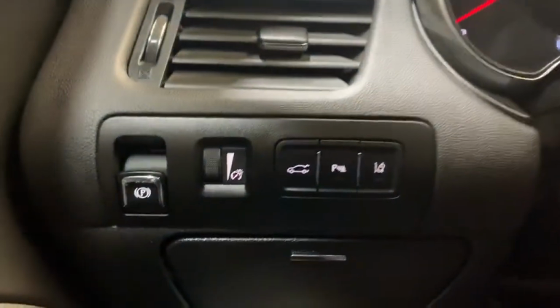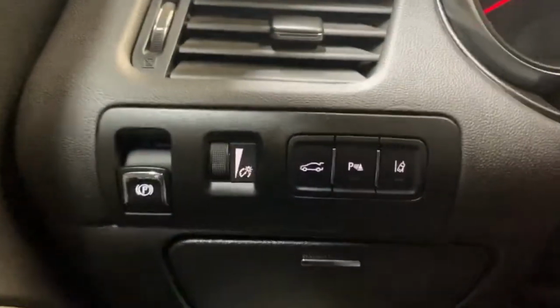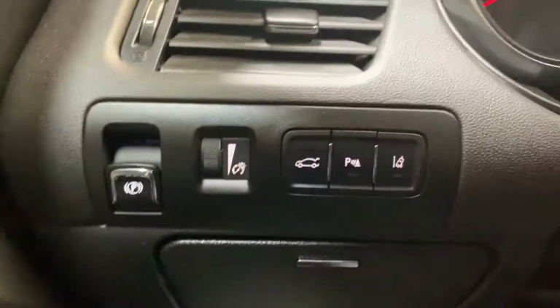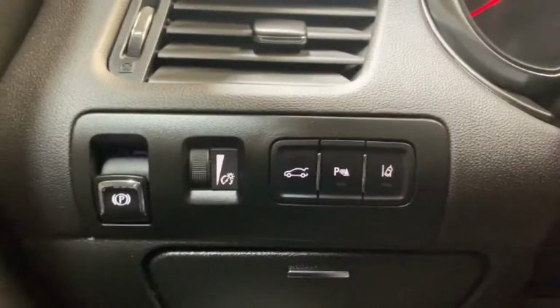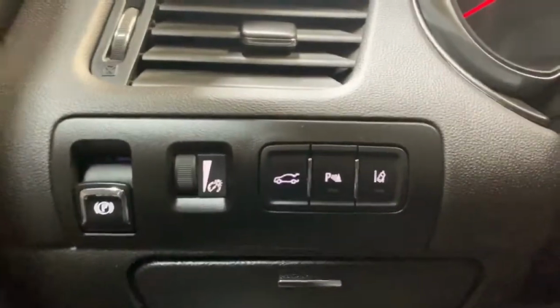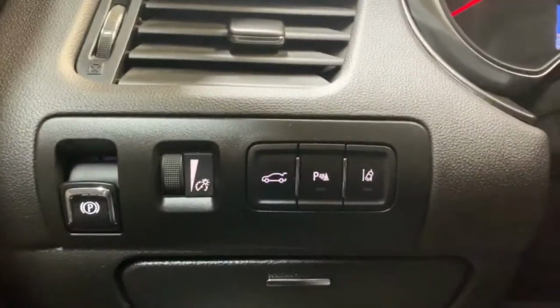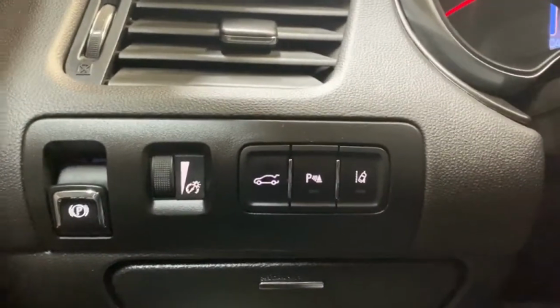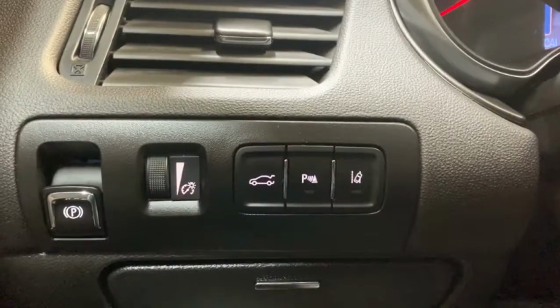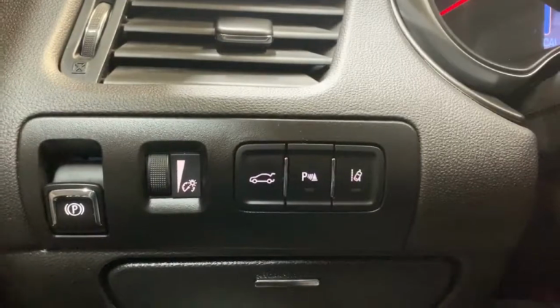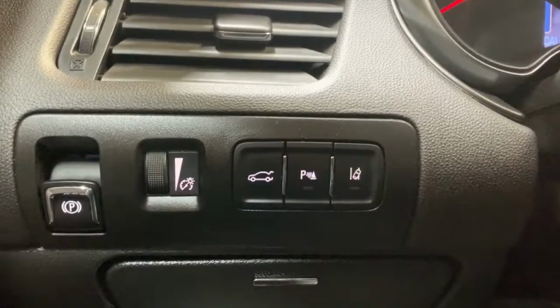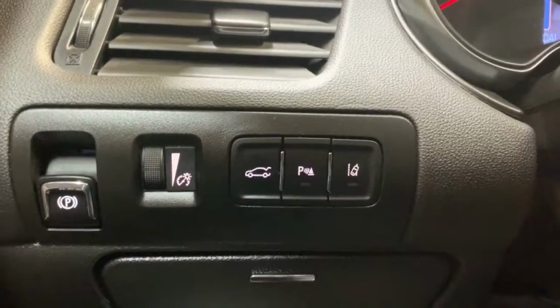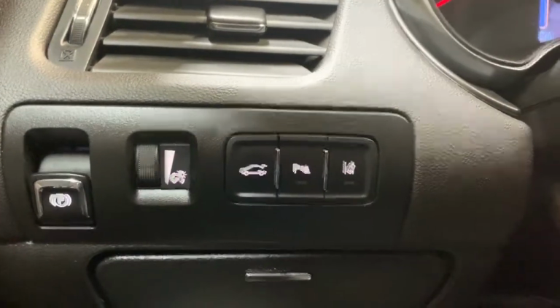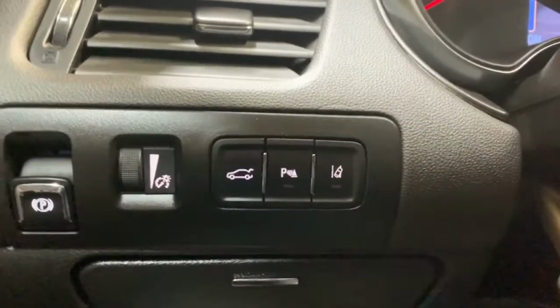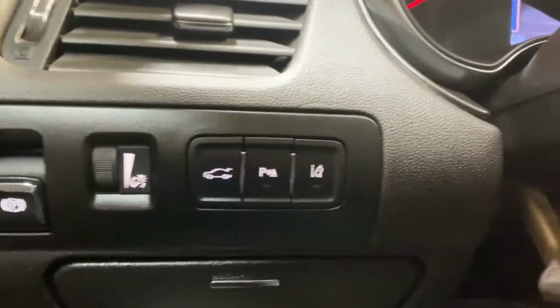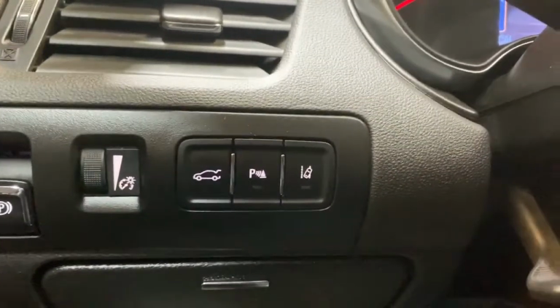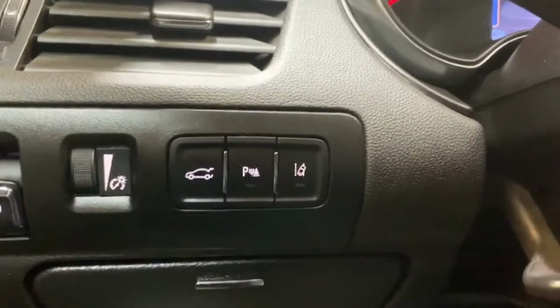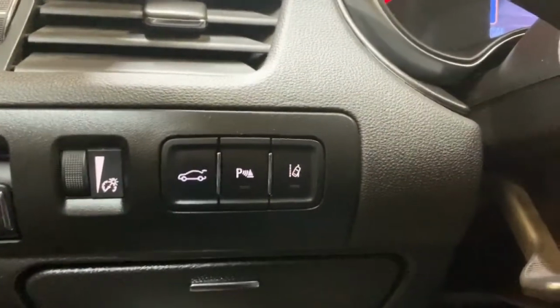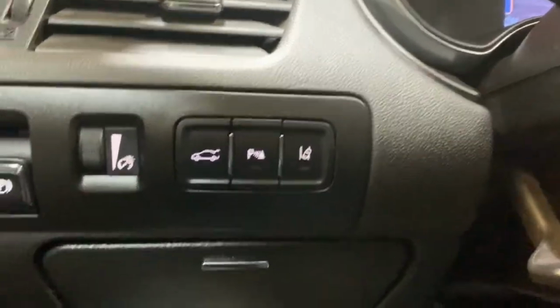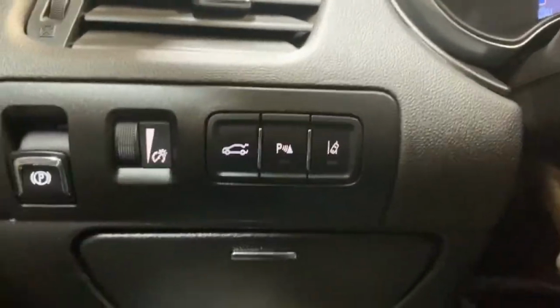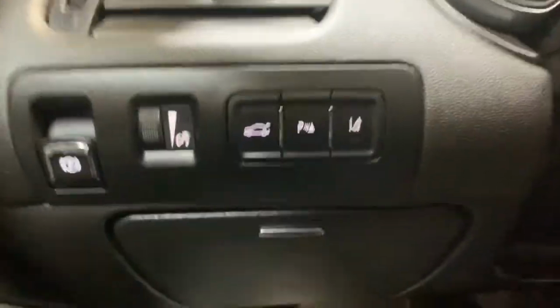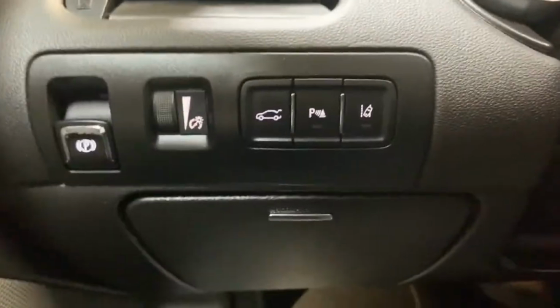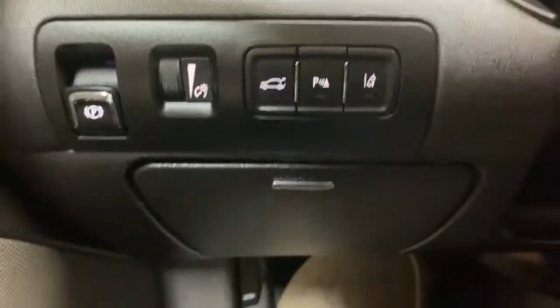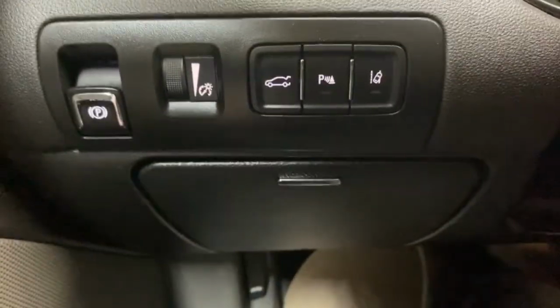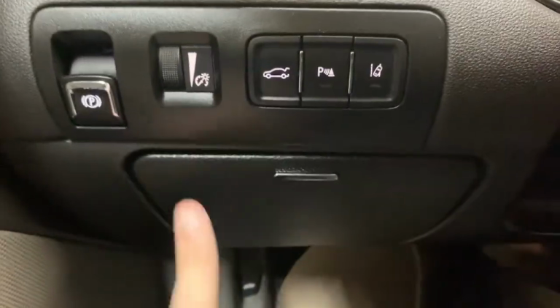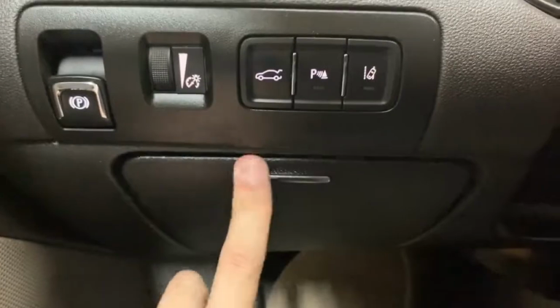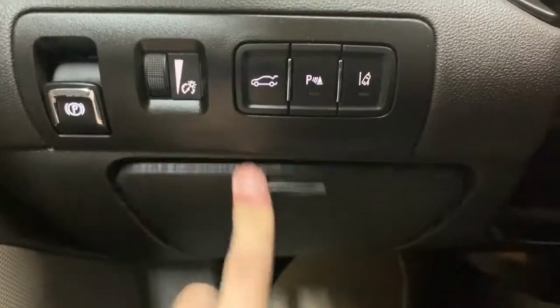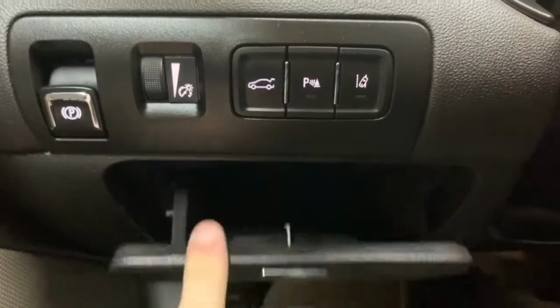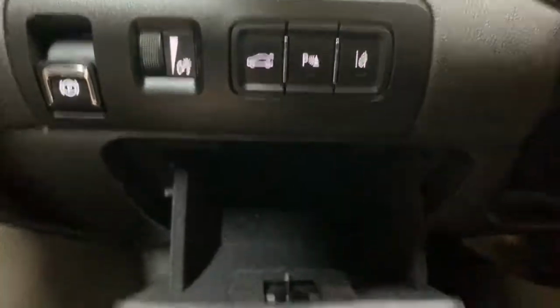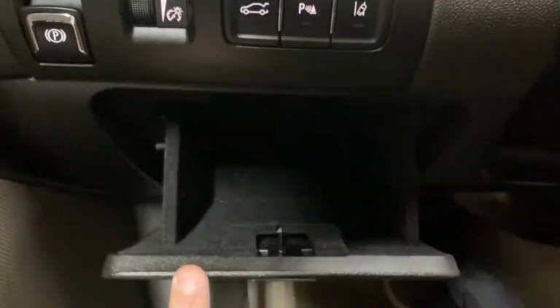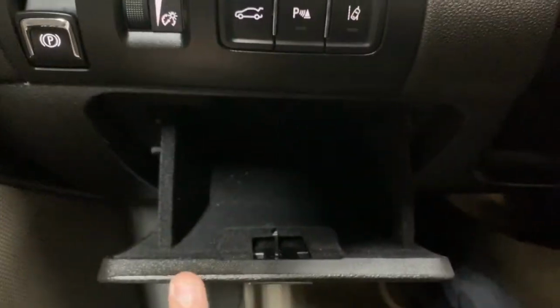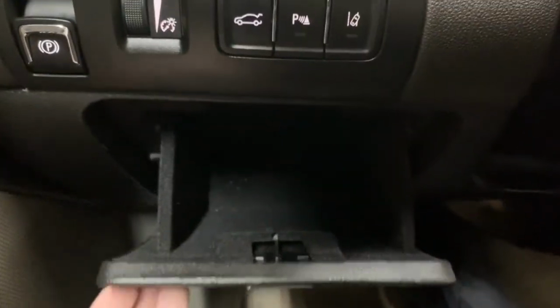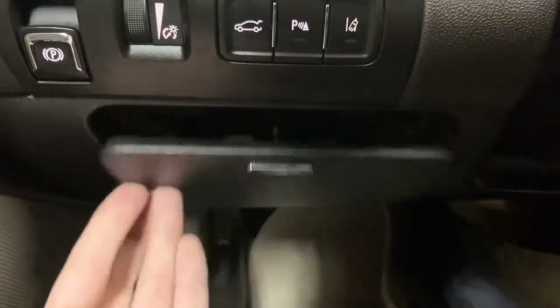Here we have your electronic parking brake, gauge cluster illumination, trunk release, parking sensor toggle, and lane departure system control. There's also a little storage cubby in there.